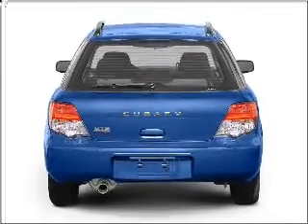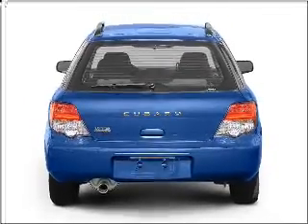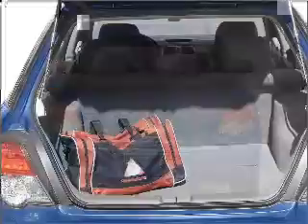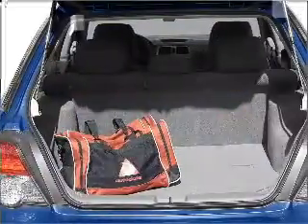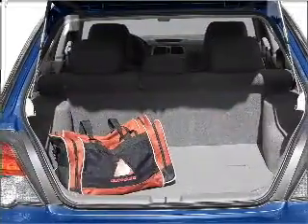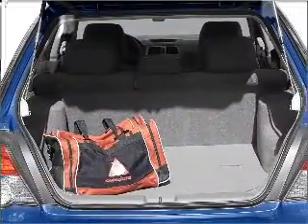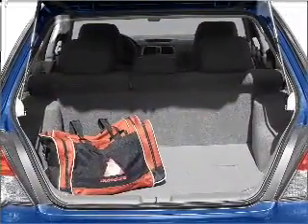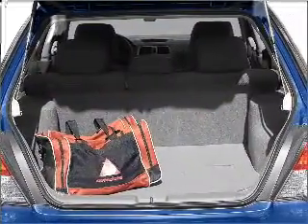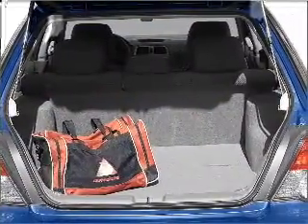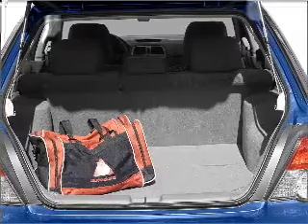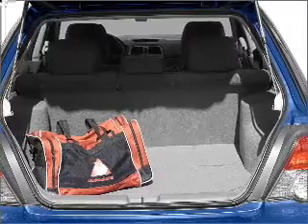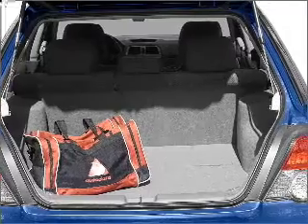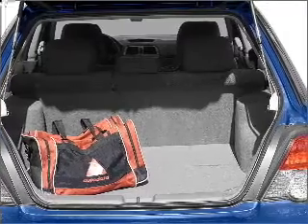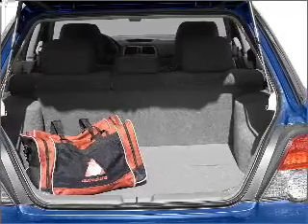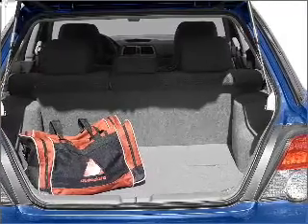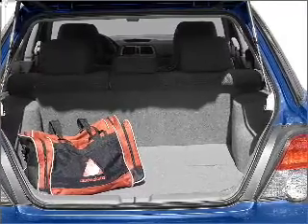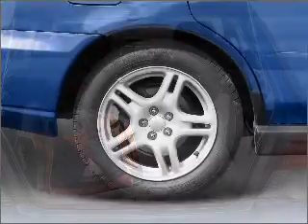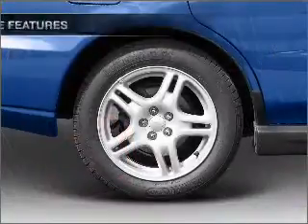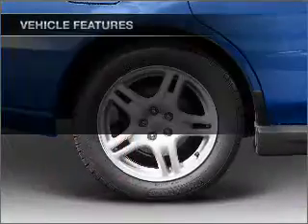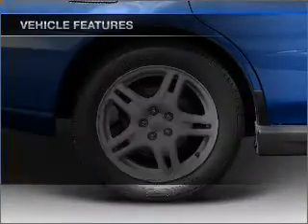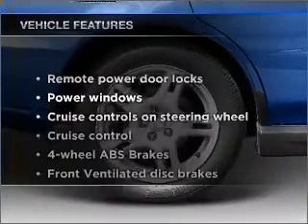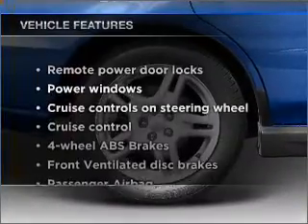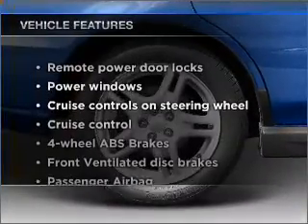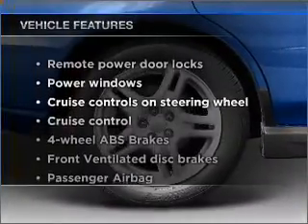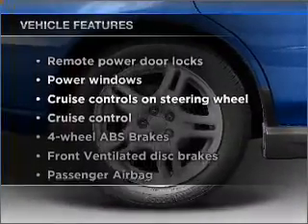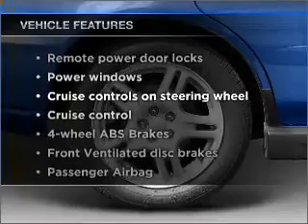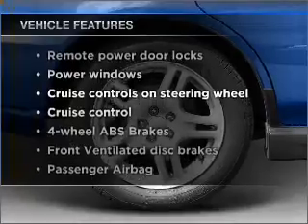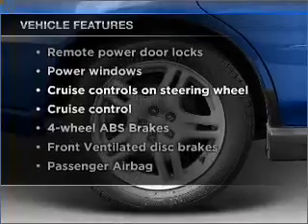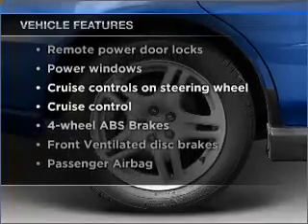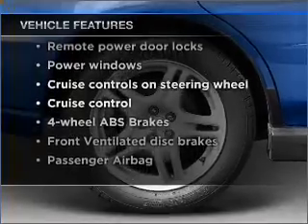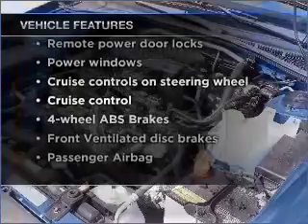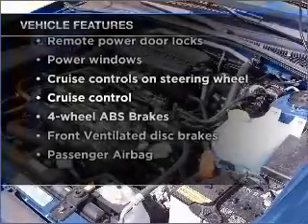Stand out from the crowd with premium wheels. Anti-lock brakes help you bring your vehicle to a safe stop. And with these notable features, you won't want to miss out on the opportunity to own this amazing vehicle.